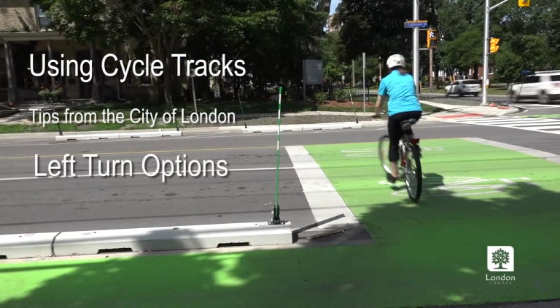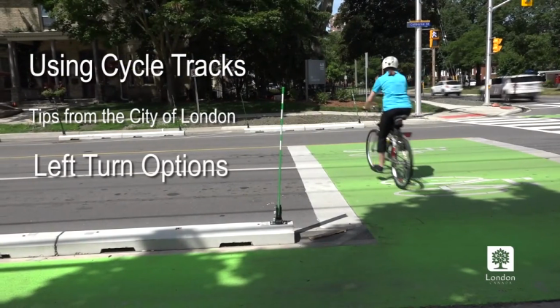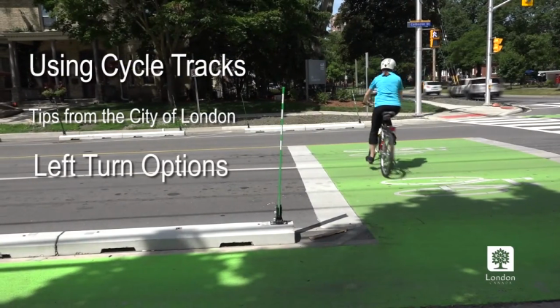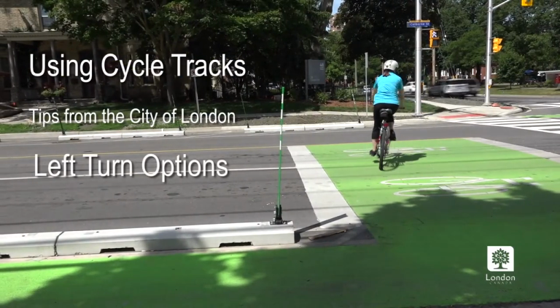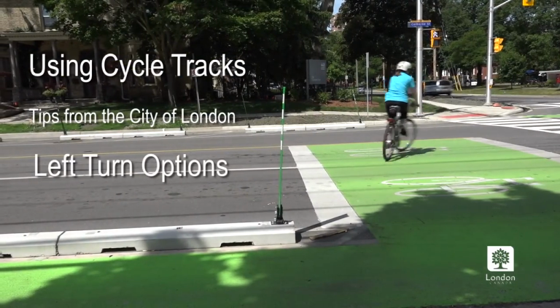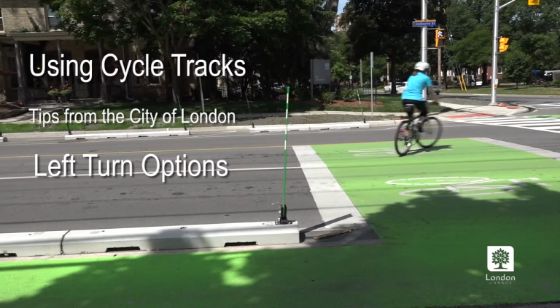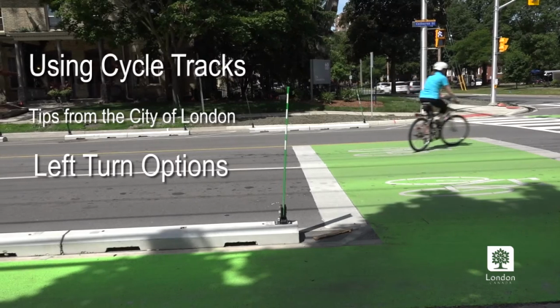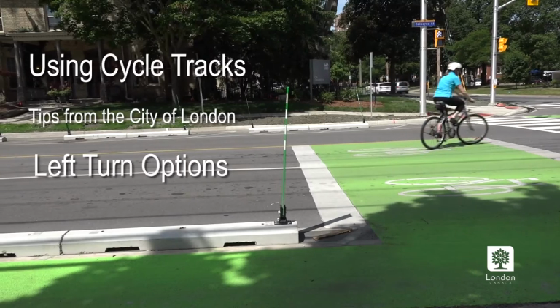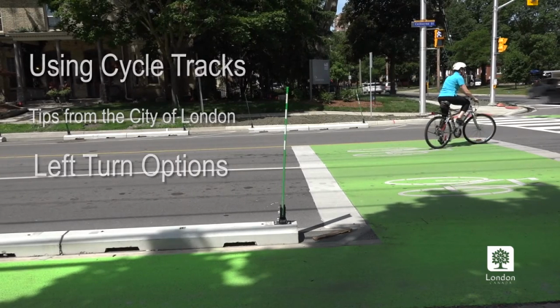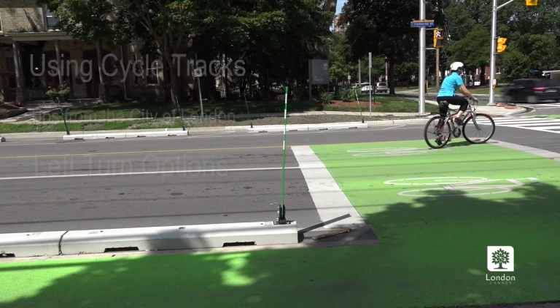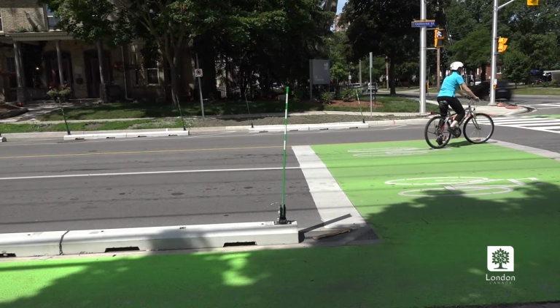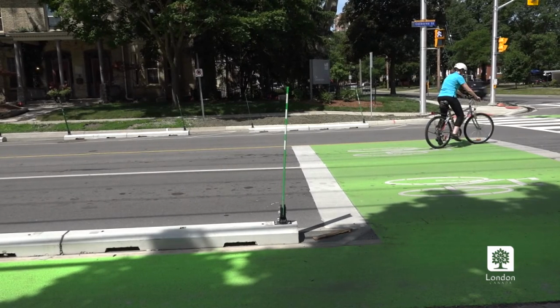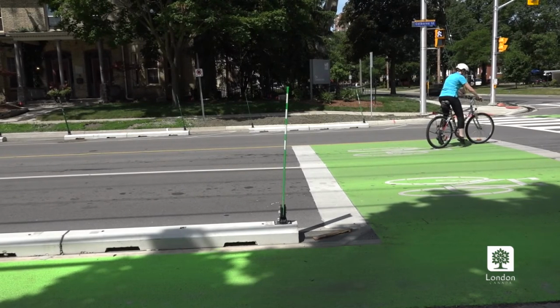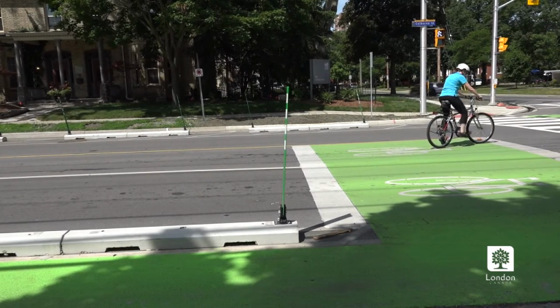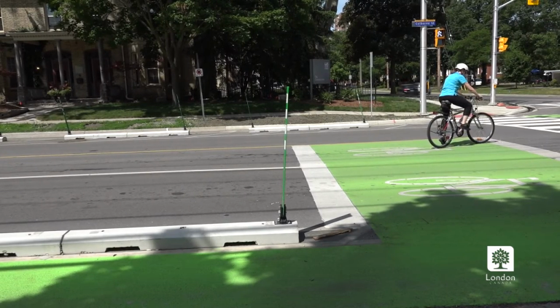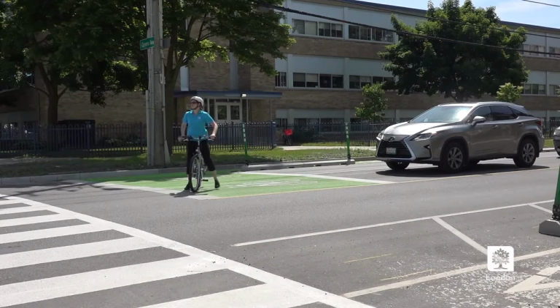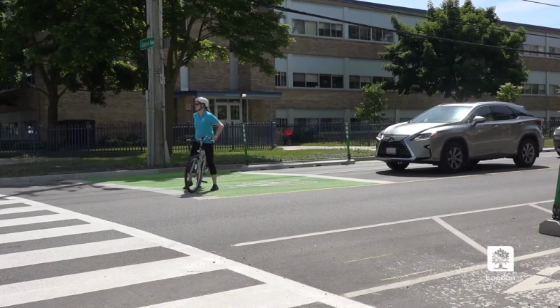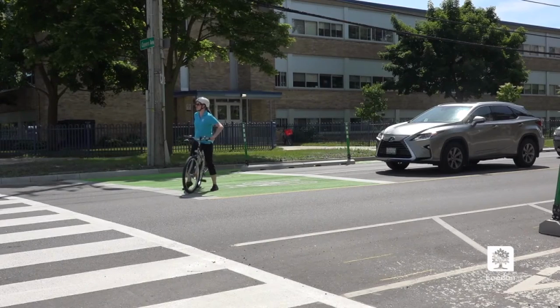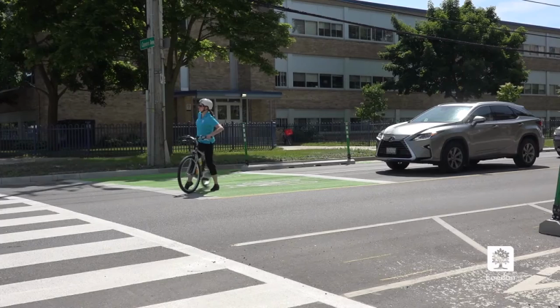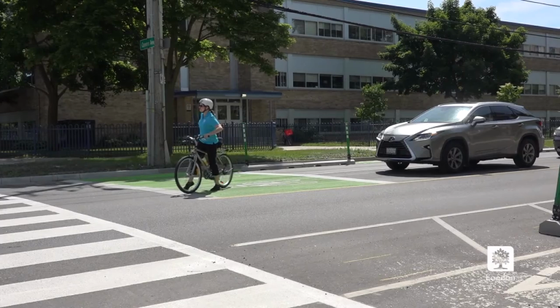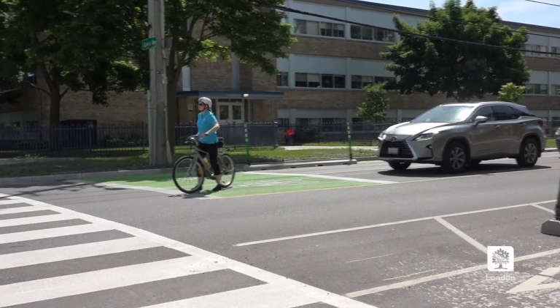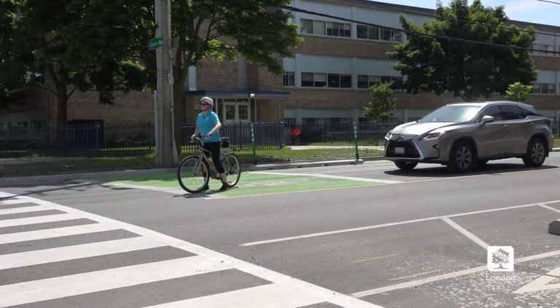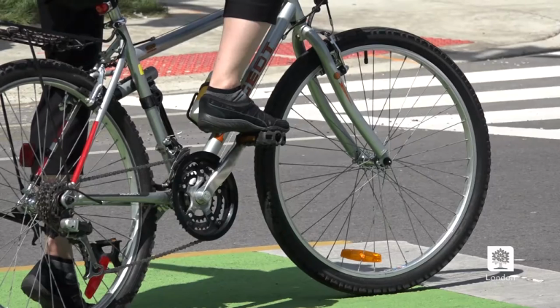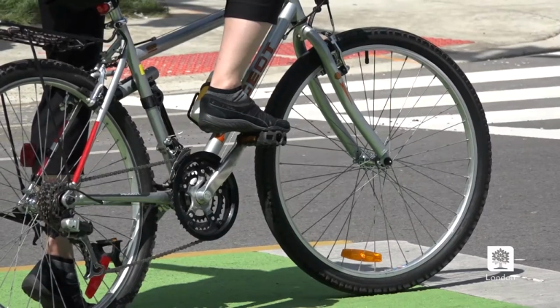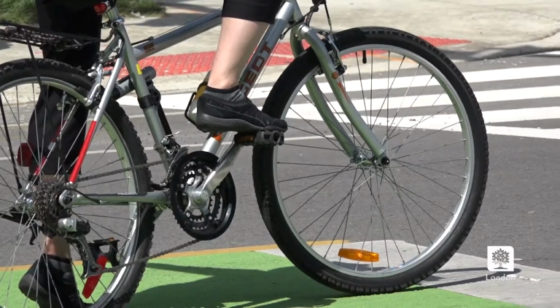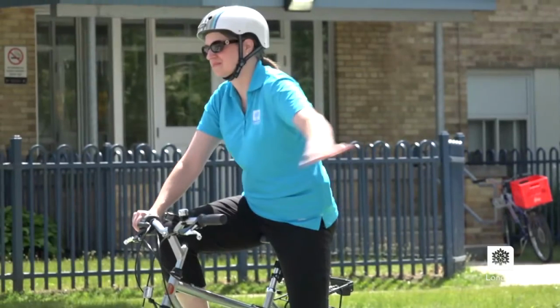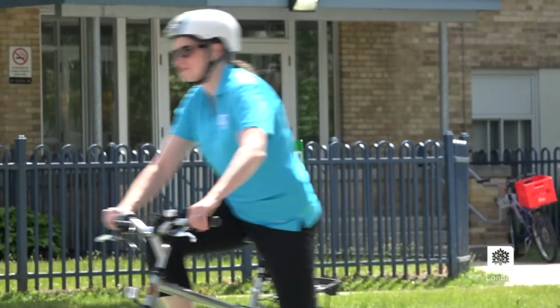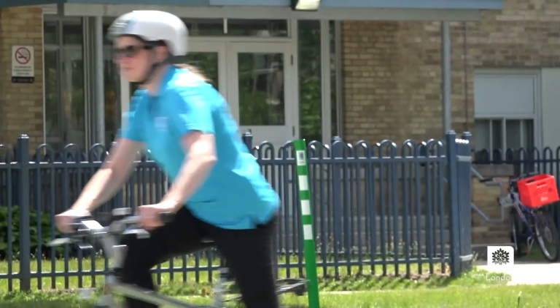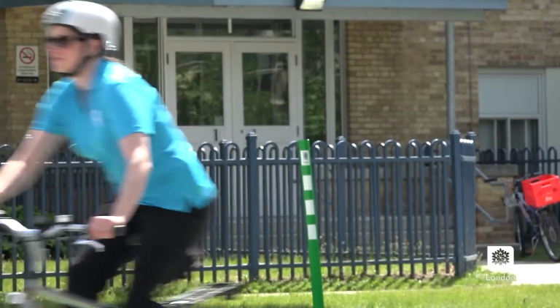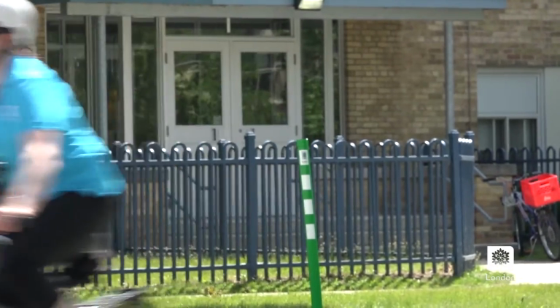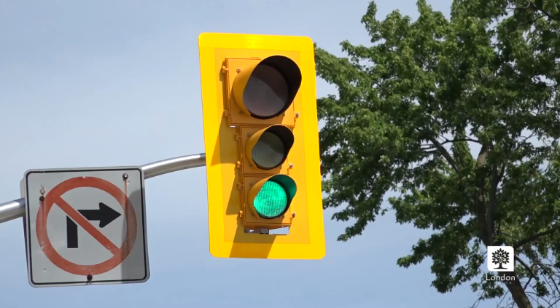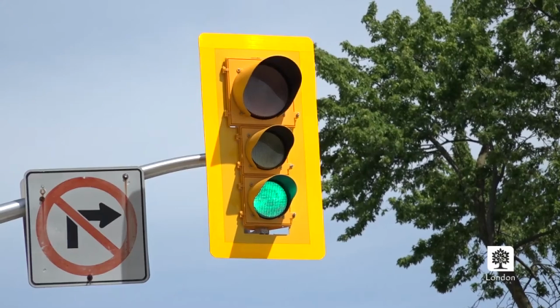As a cyclist turning left at a red light, position yourself in the bike box on the left side. As you come up in the cycle track, shimmy across to the left side, and then proceed through the intersection when the light turns green.